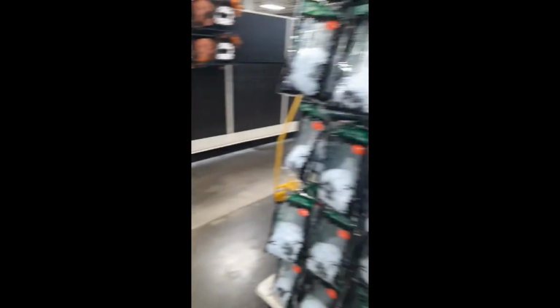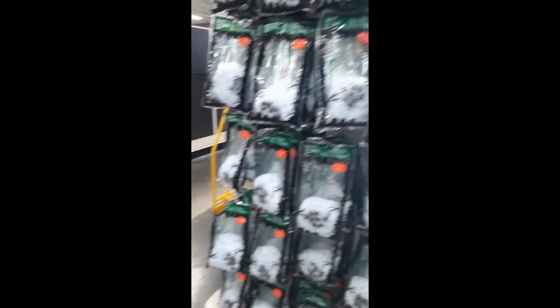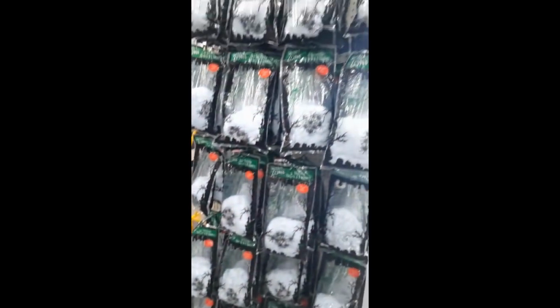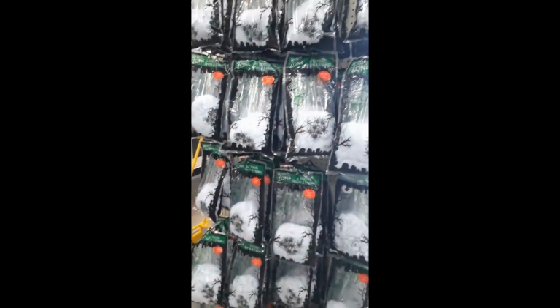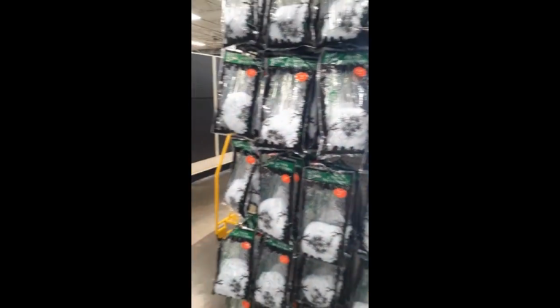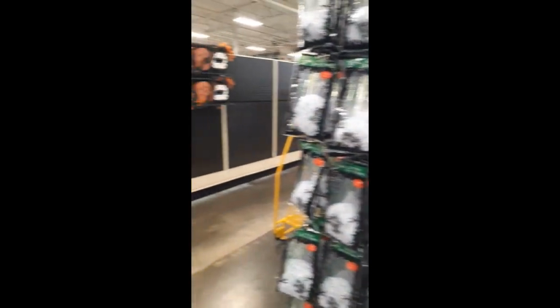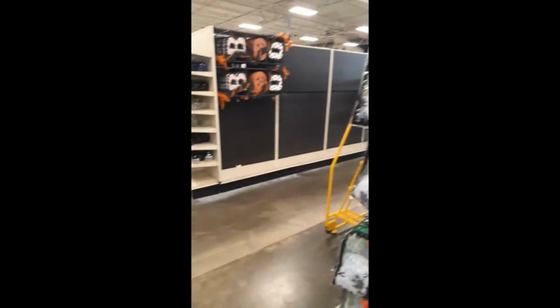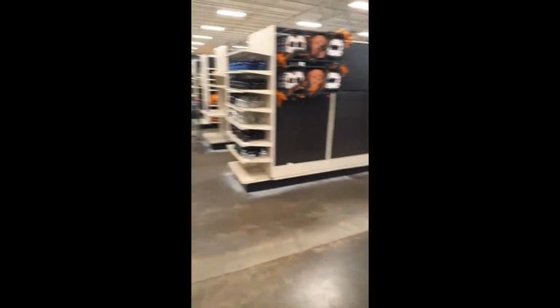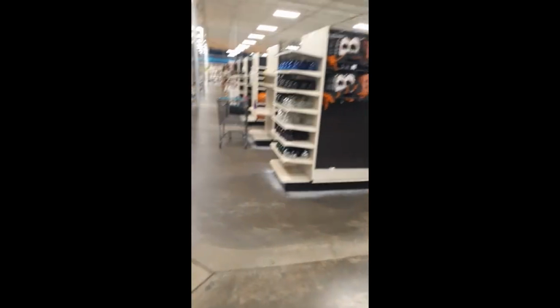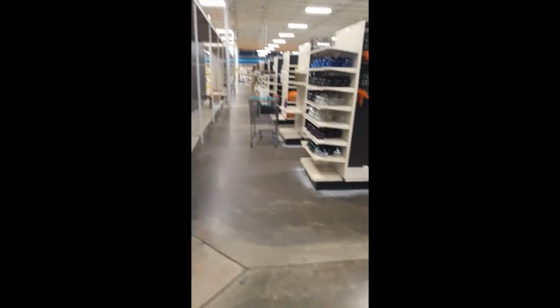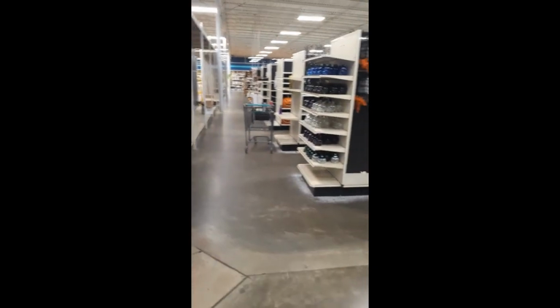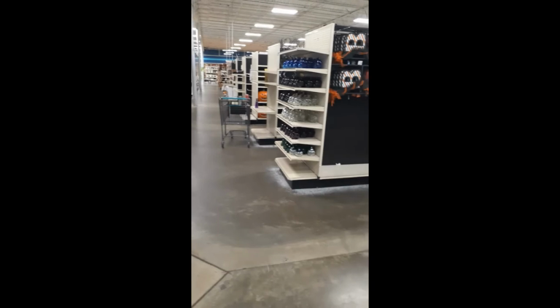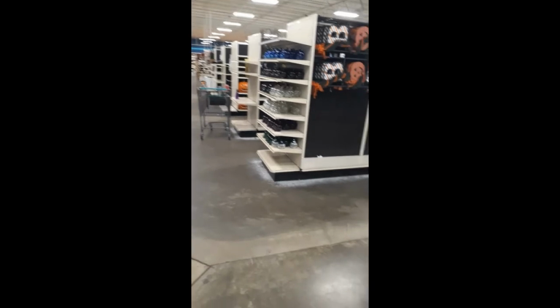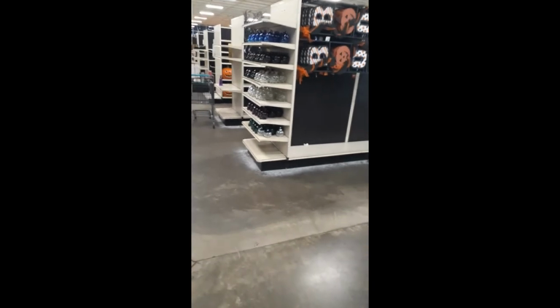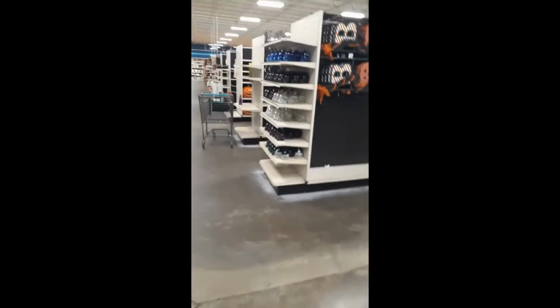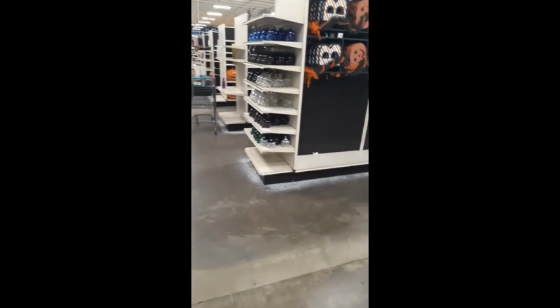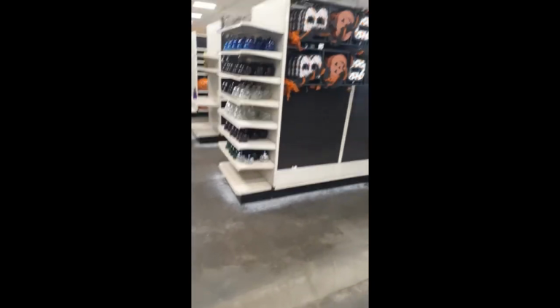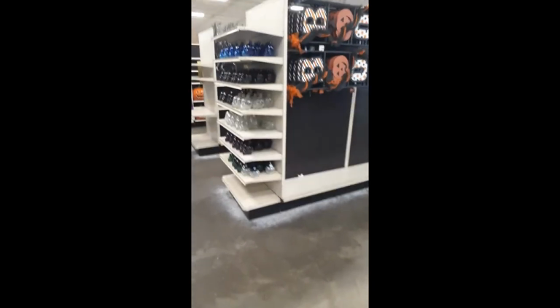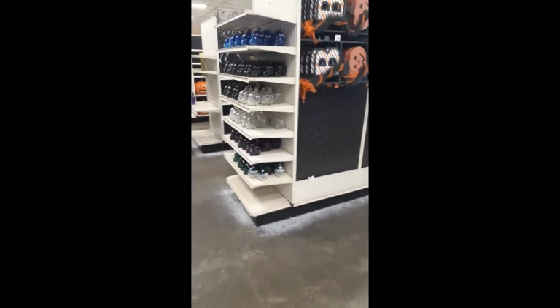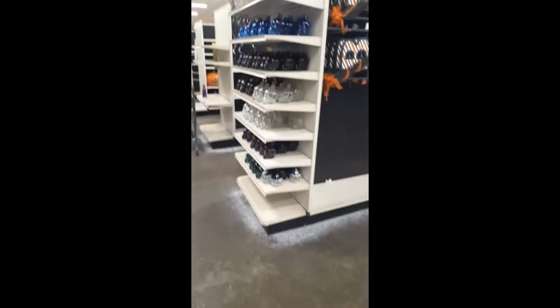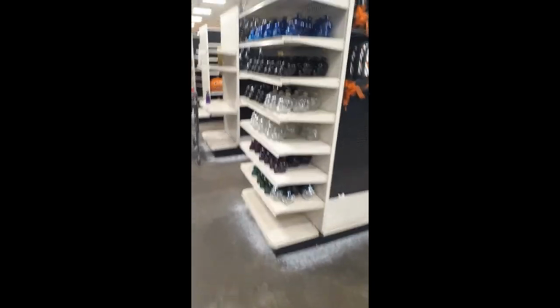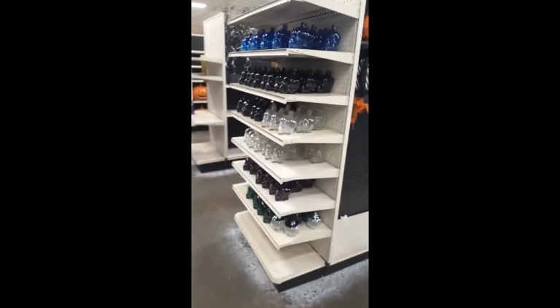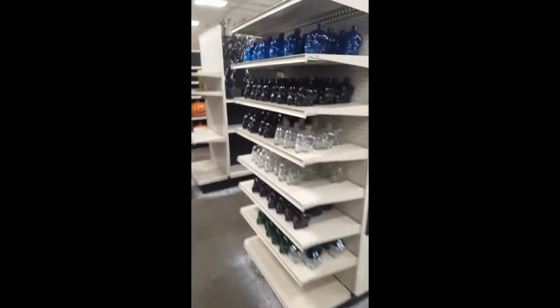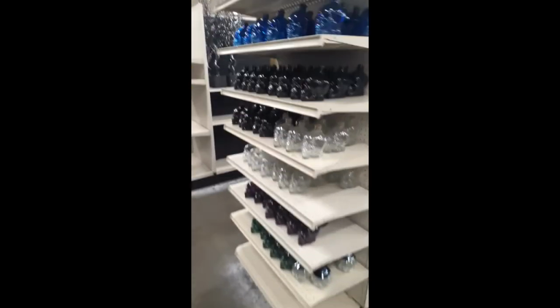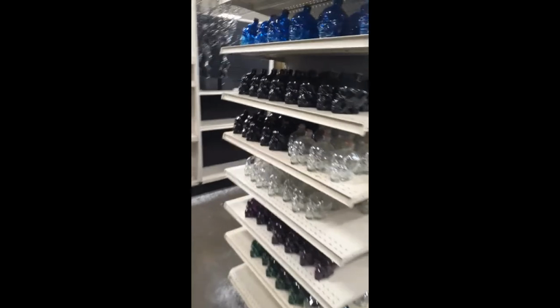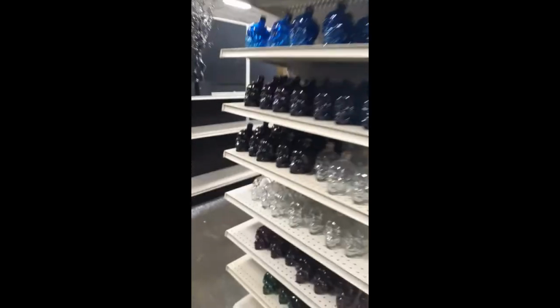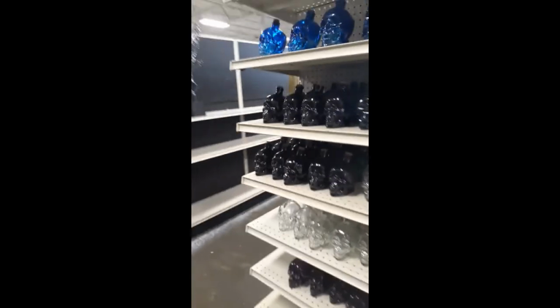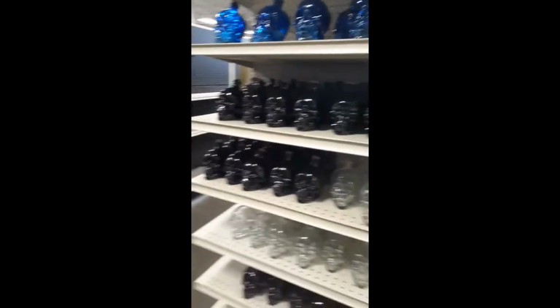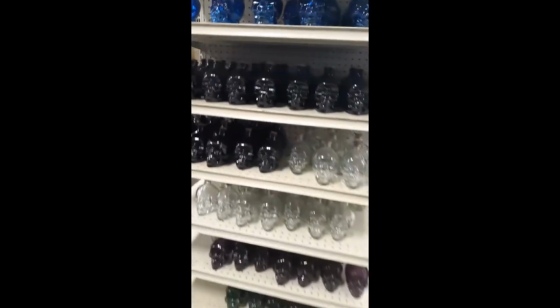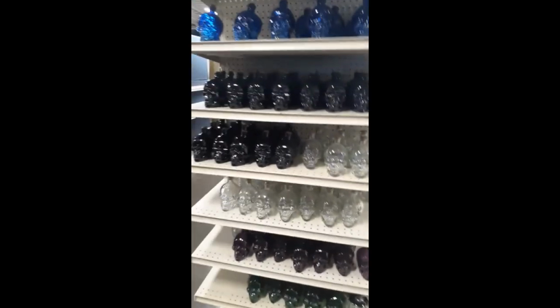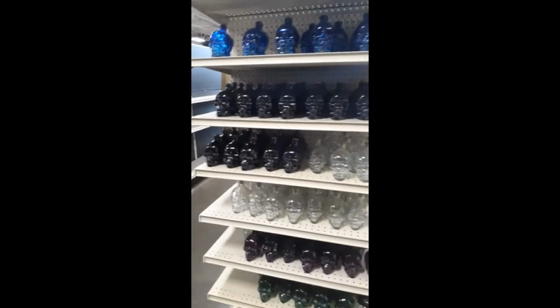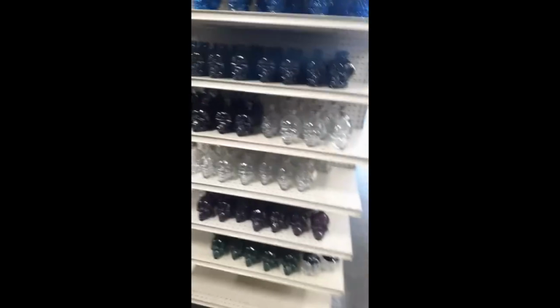At one time, this store used to have all their Halloween in the back here, and it was like four or five rows full of Halloween stuff. So far, this is what they have out.